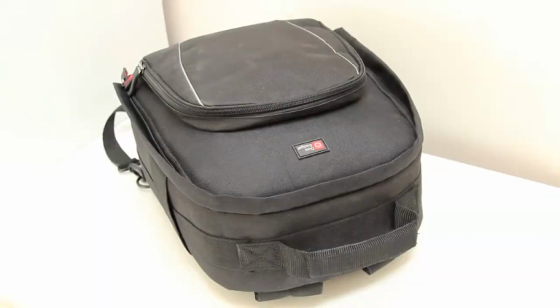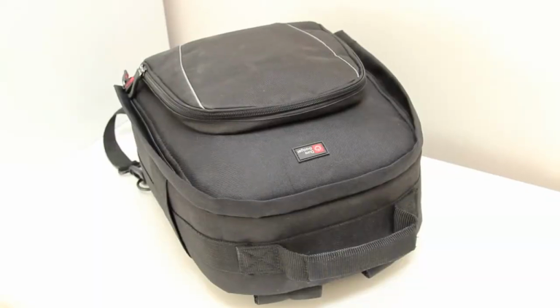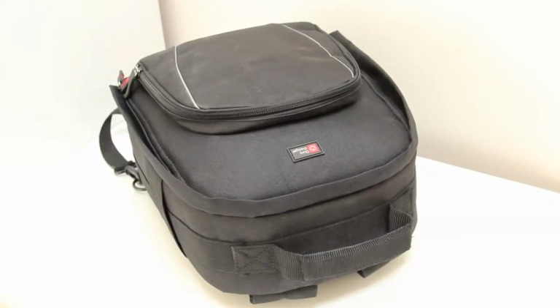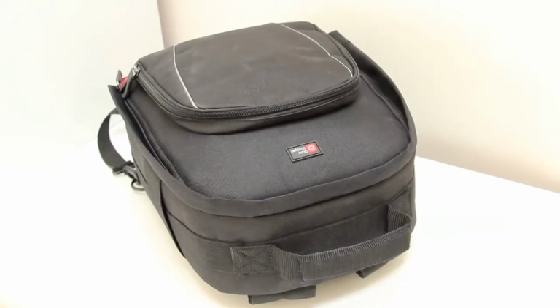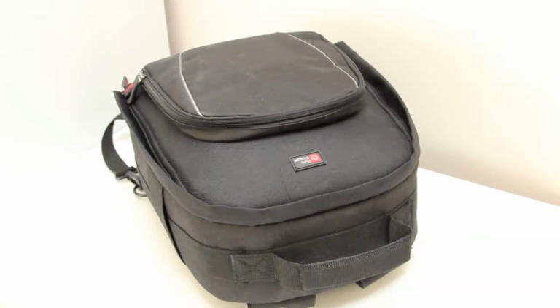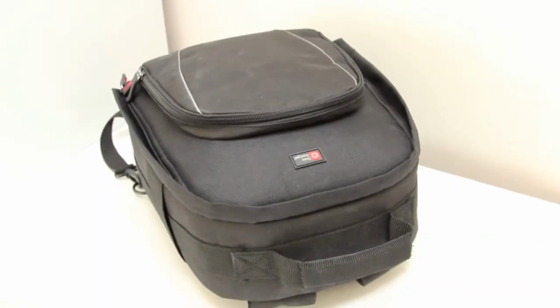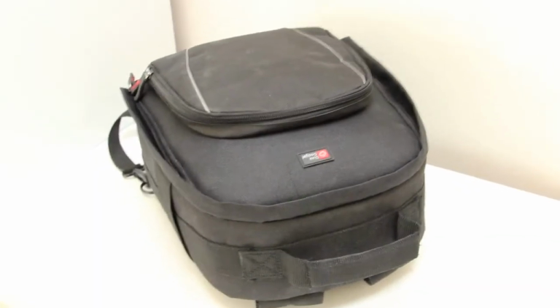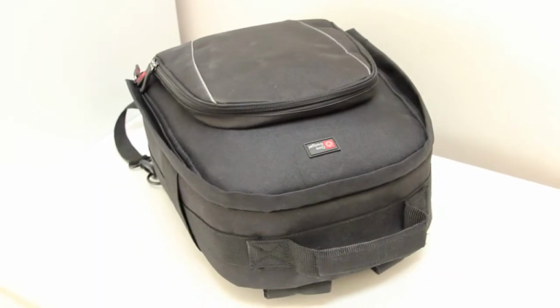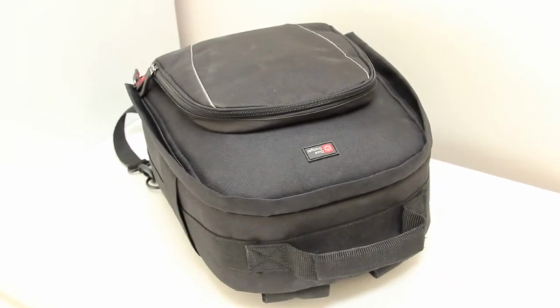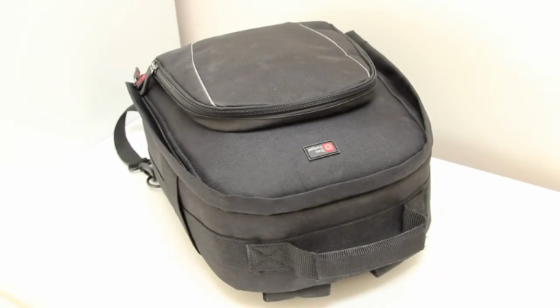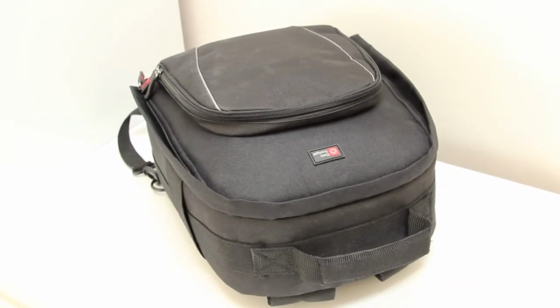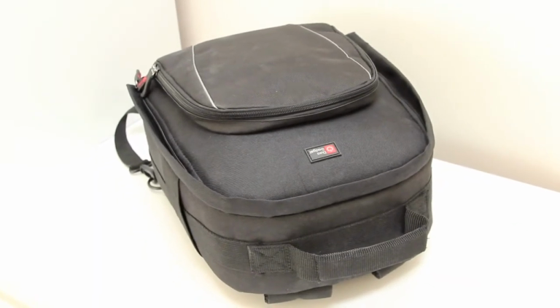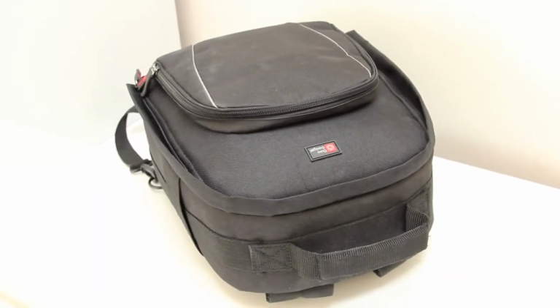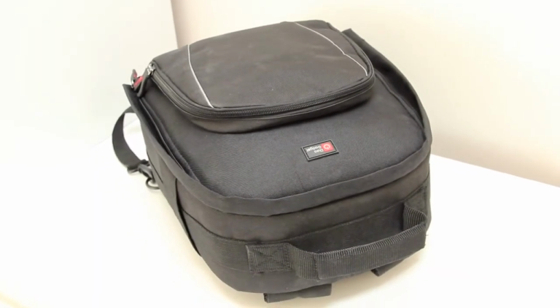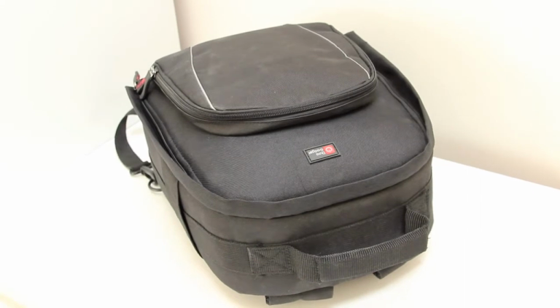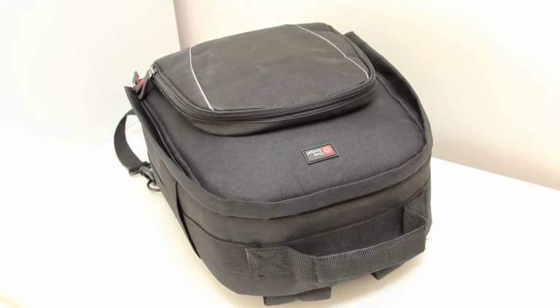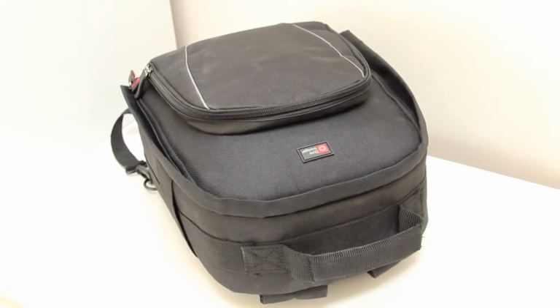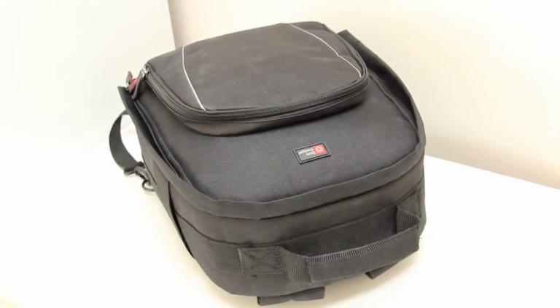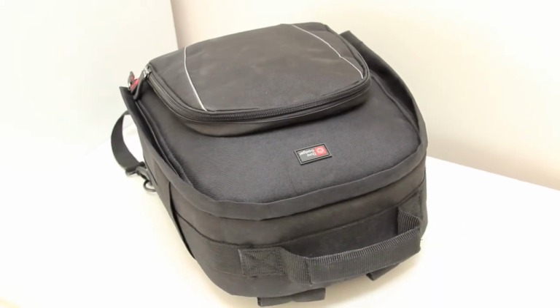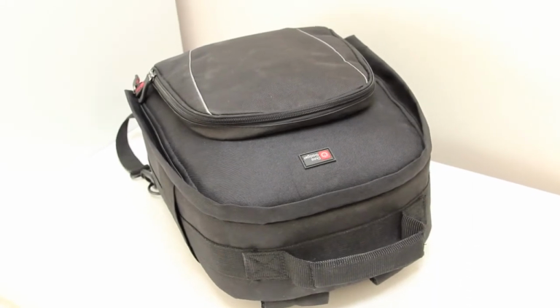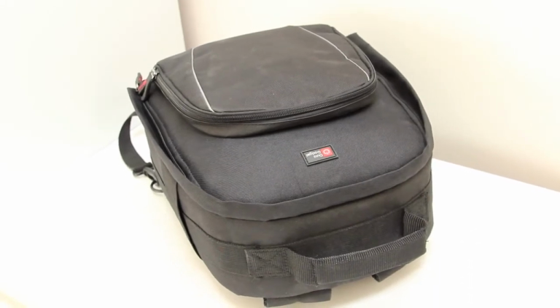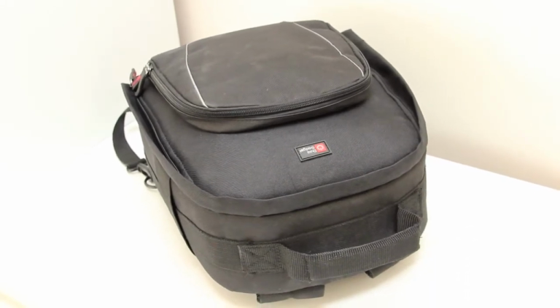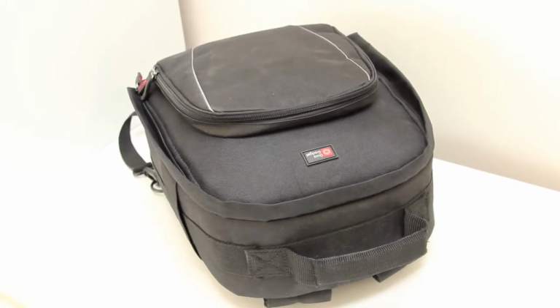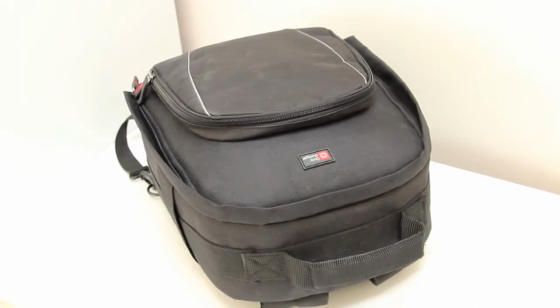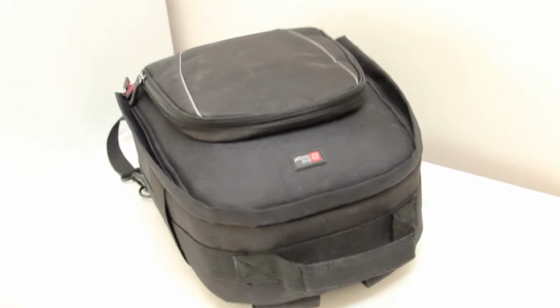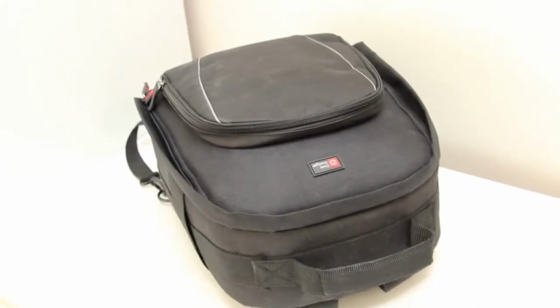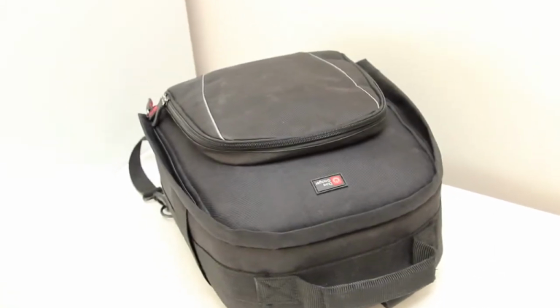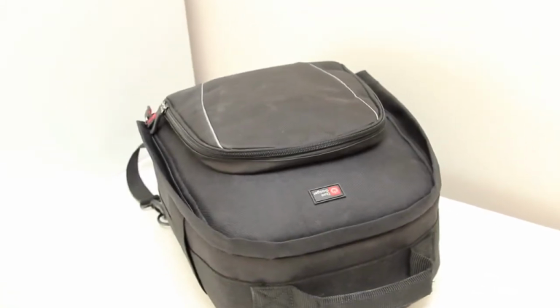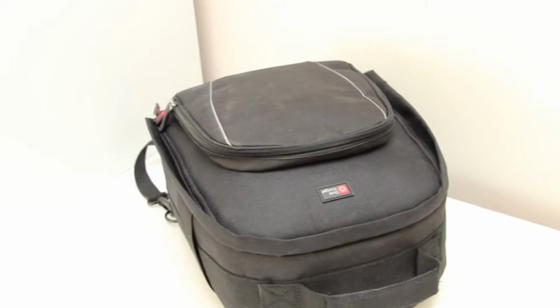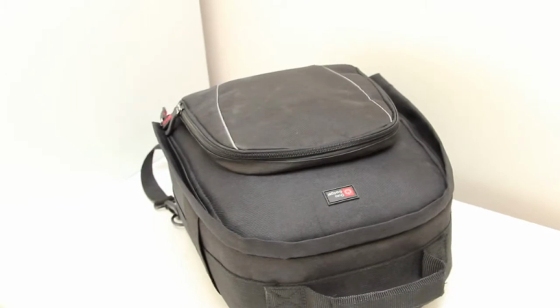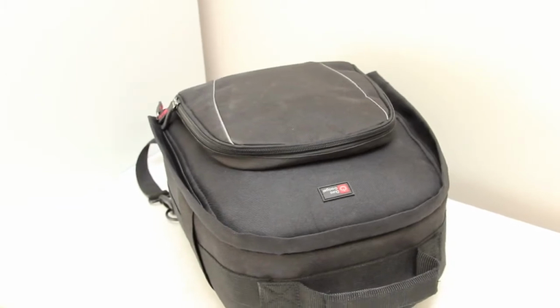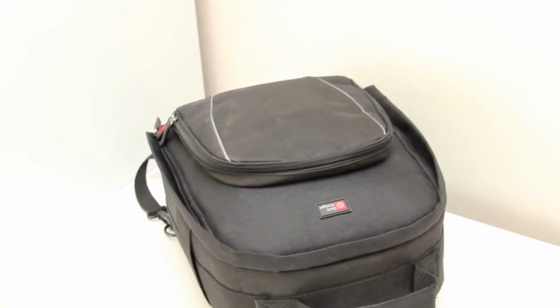So as you can see, that is my bag. It's a Dura Gadget bag and it's meant to be black but it's looking a bit grey and shabby. Anyway, I'm going to show you what's inside.